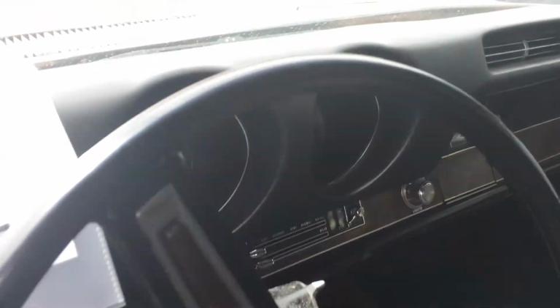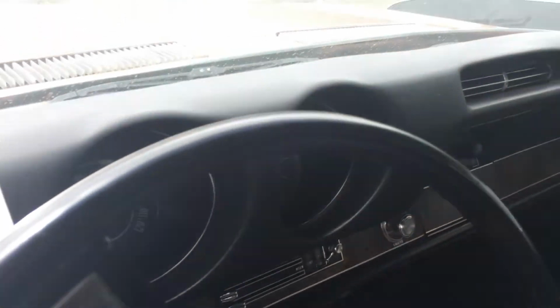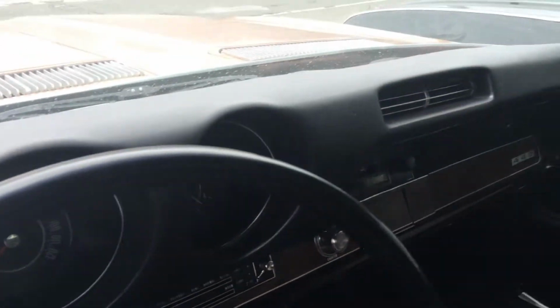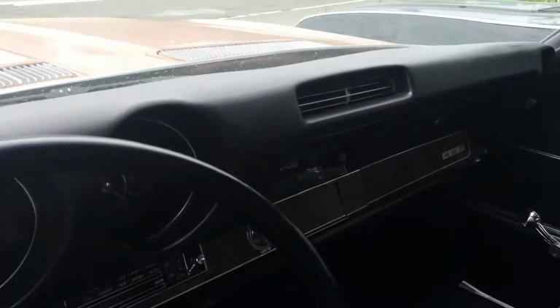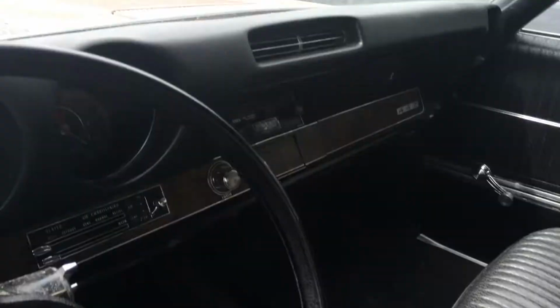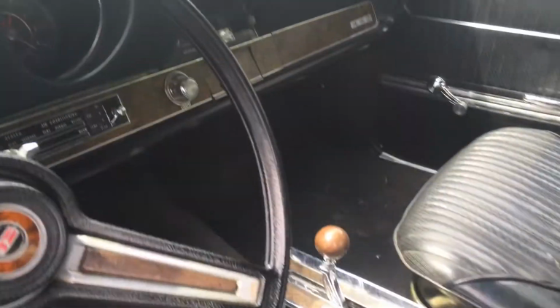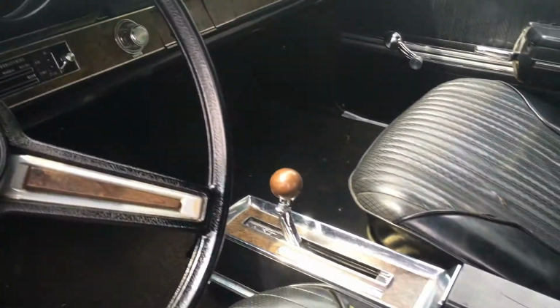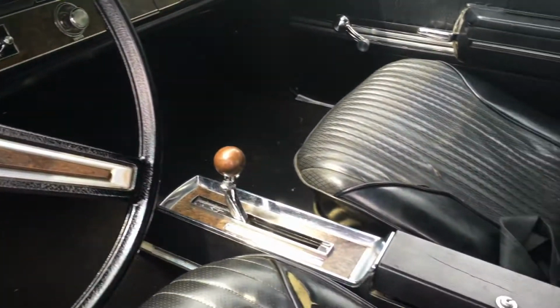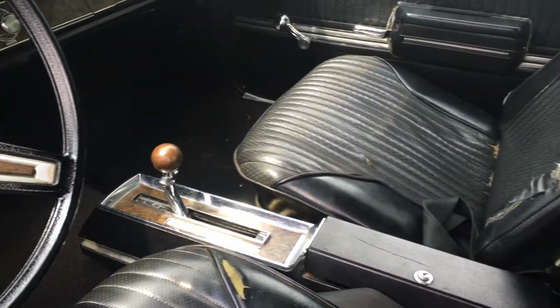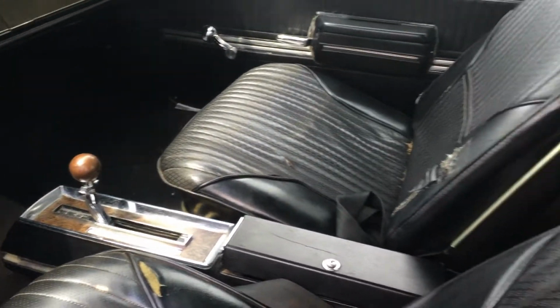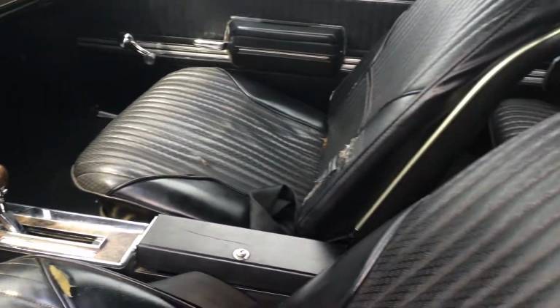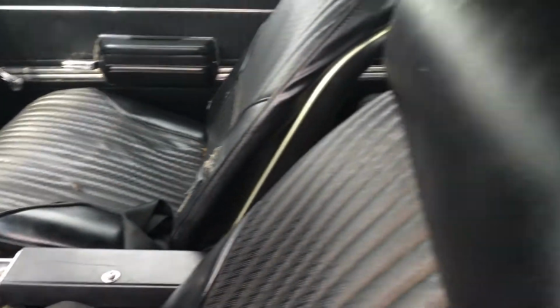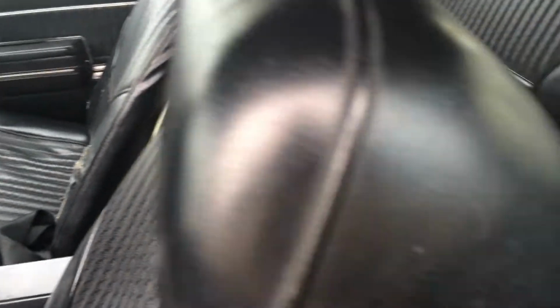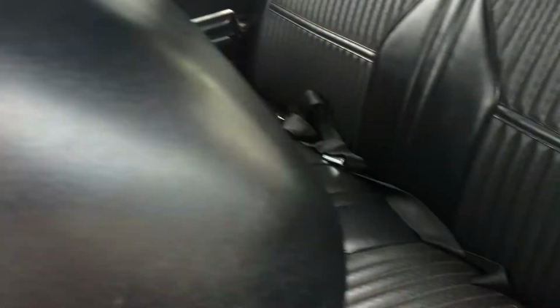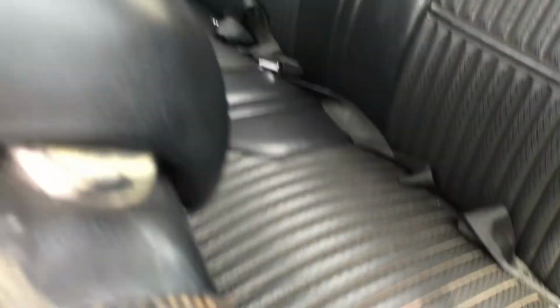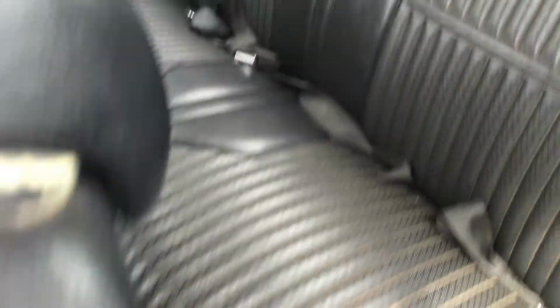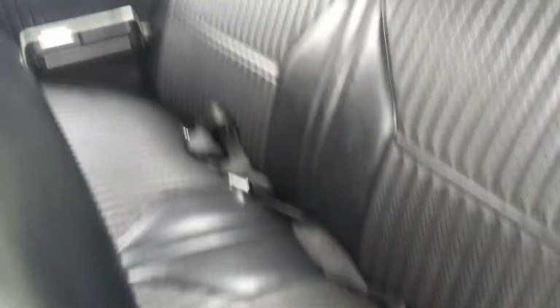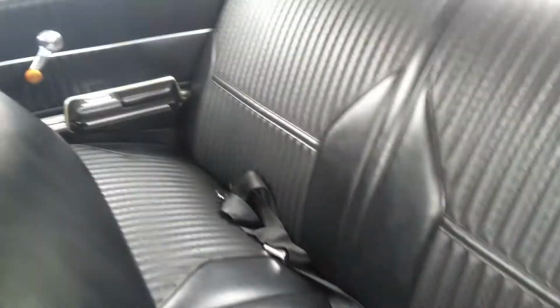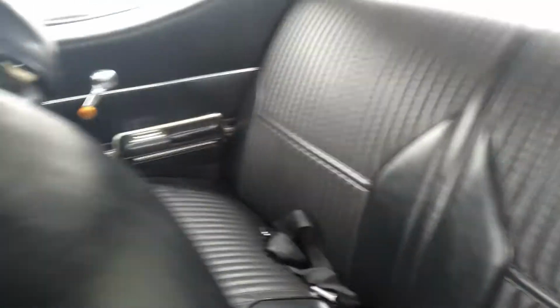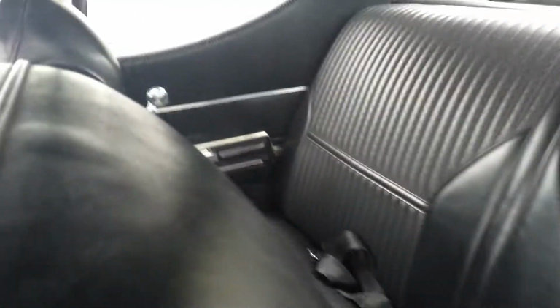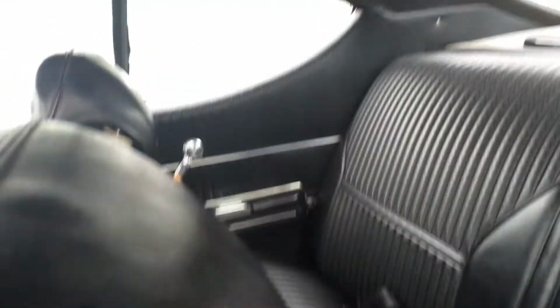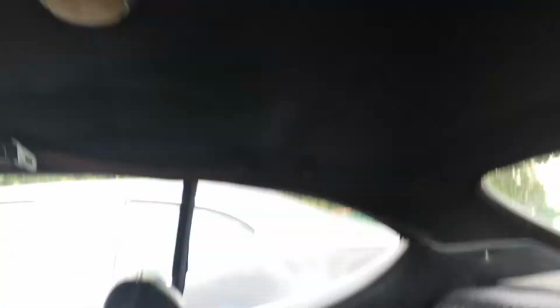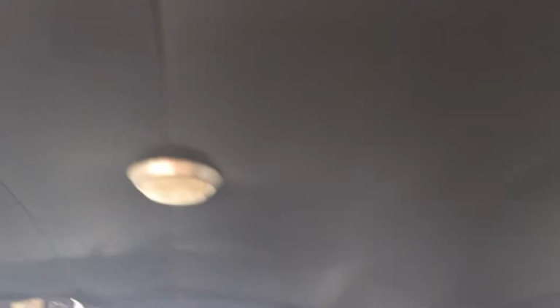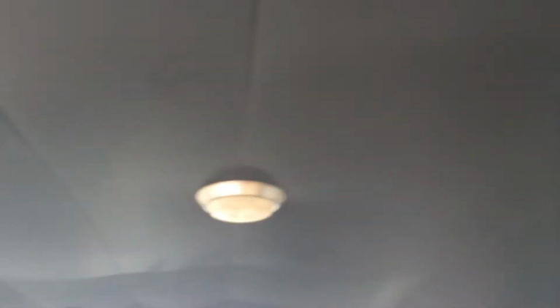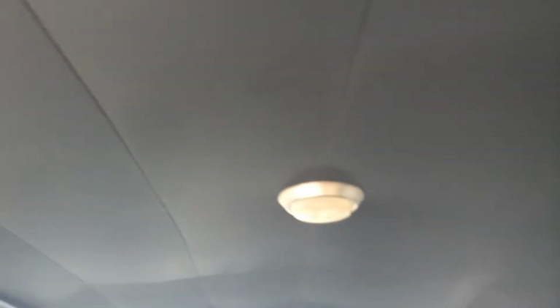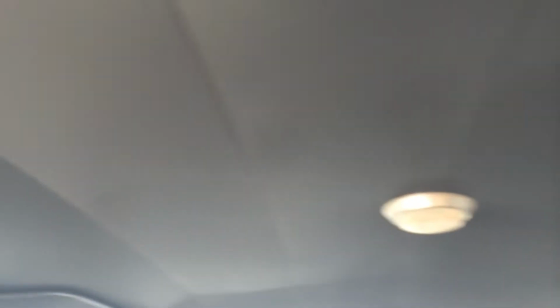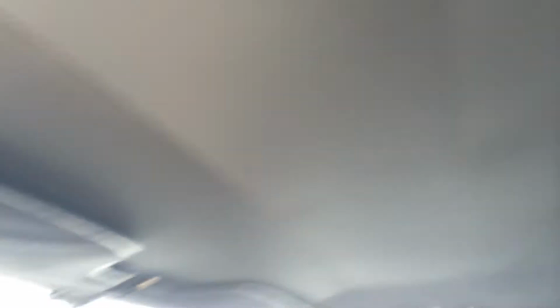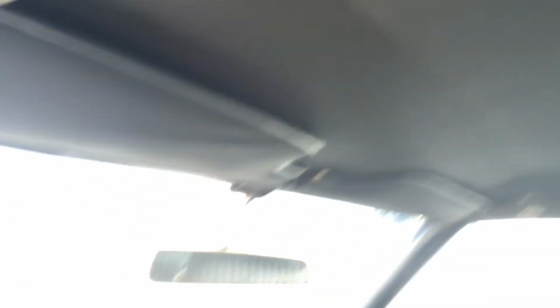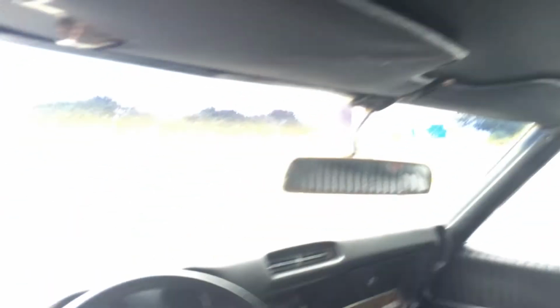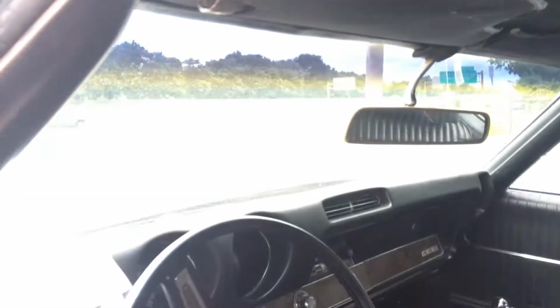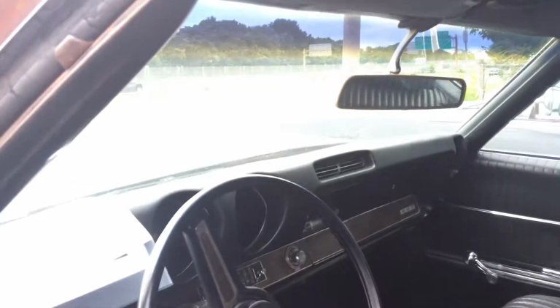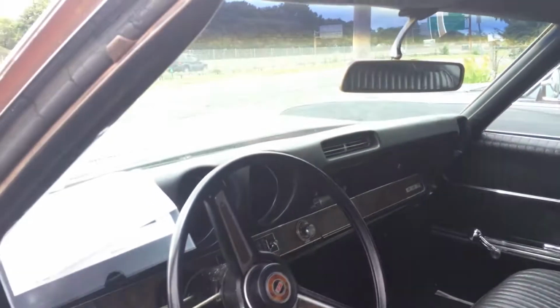Dash is real nice, it's got a center console, back seats are immaculate, headliner really clean, all nice.